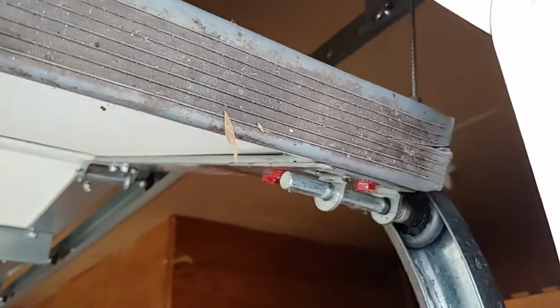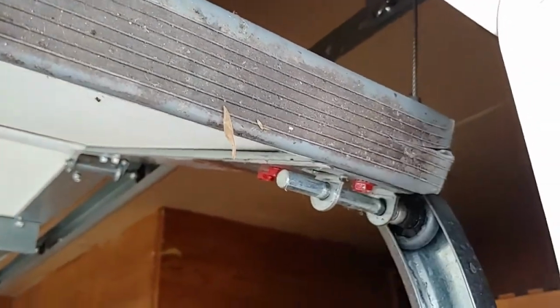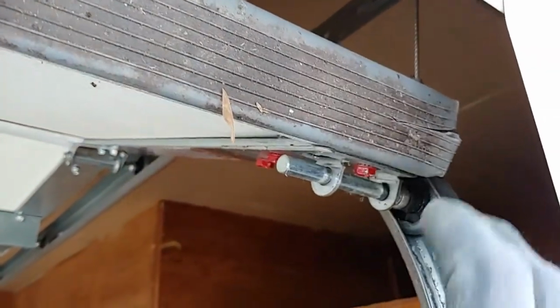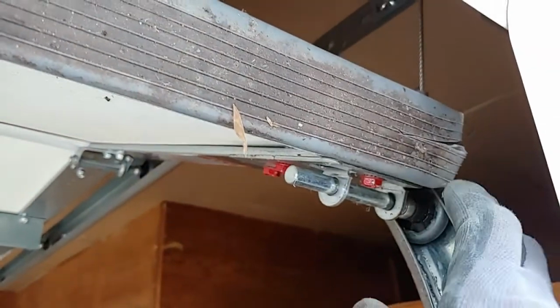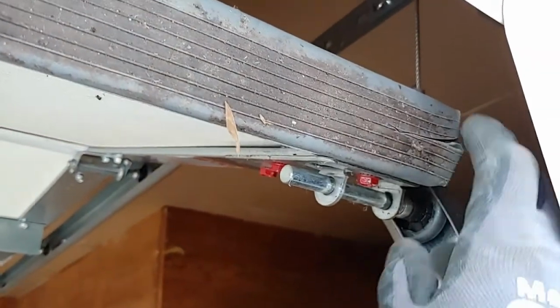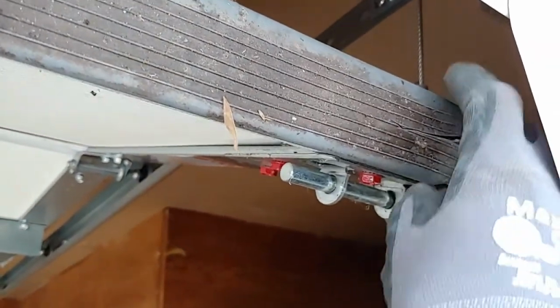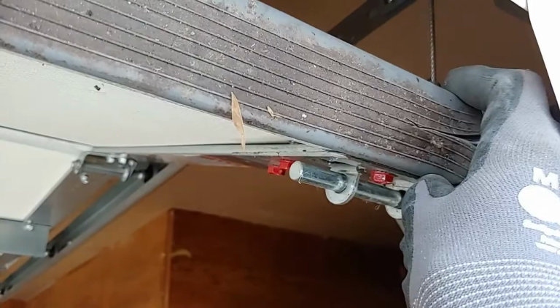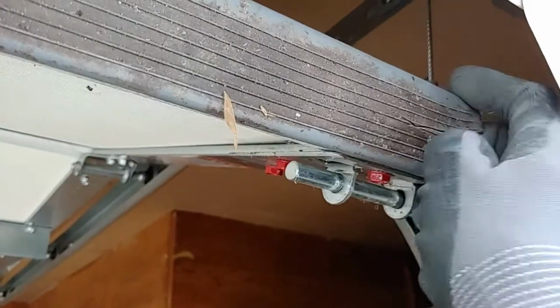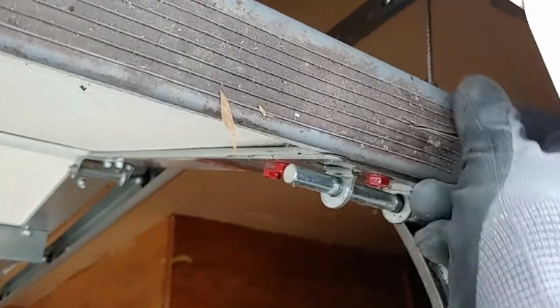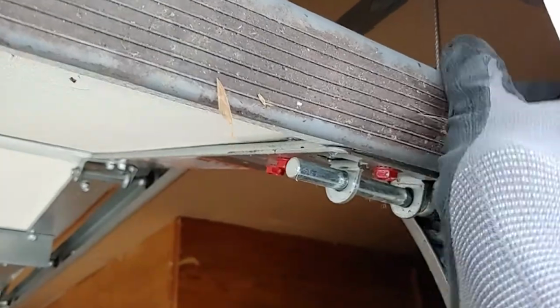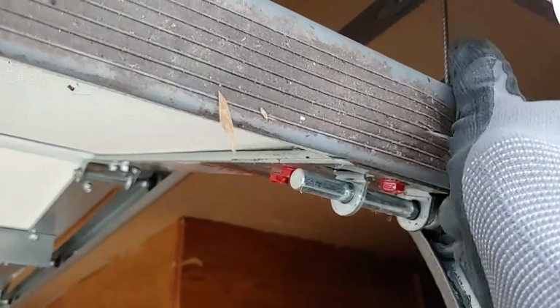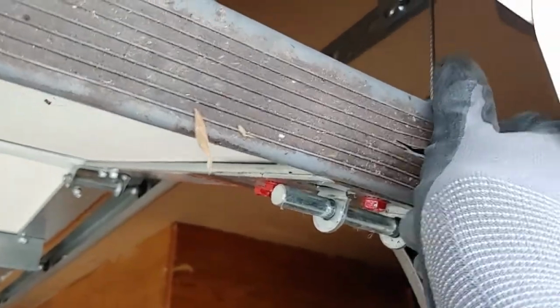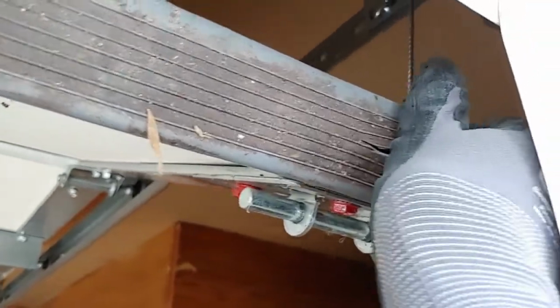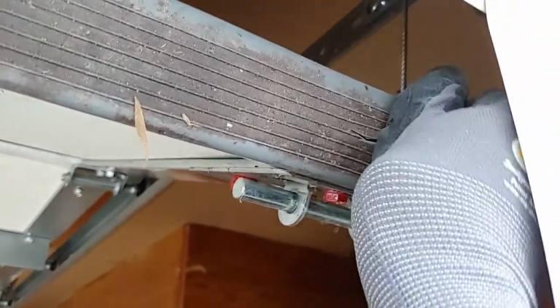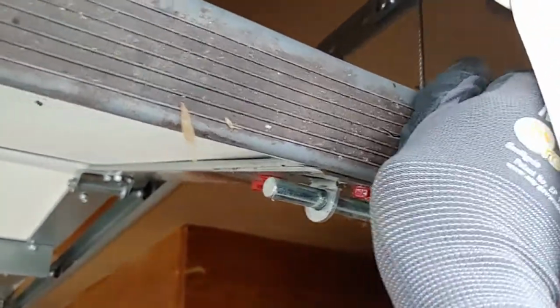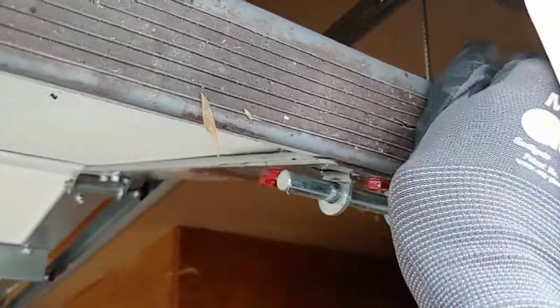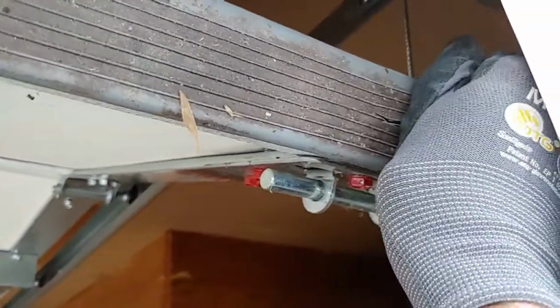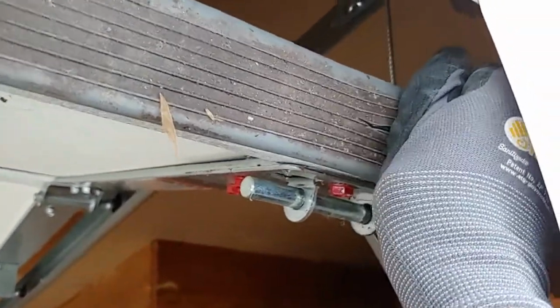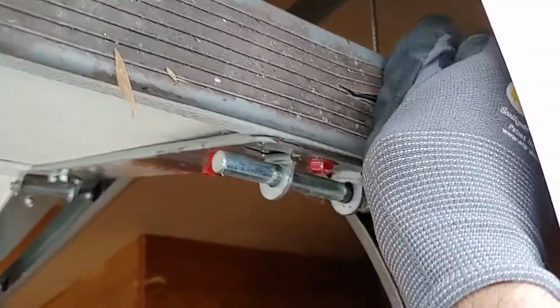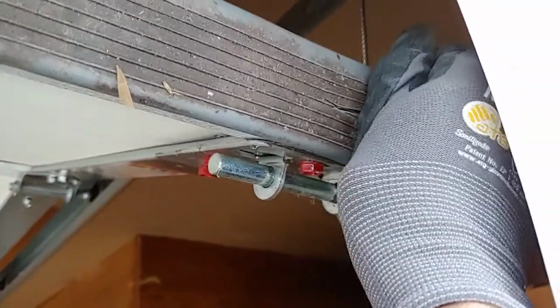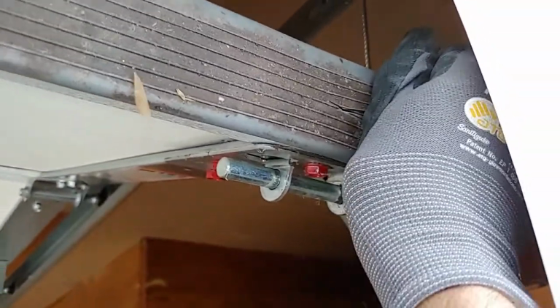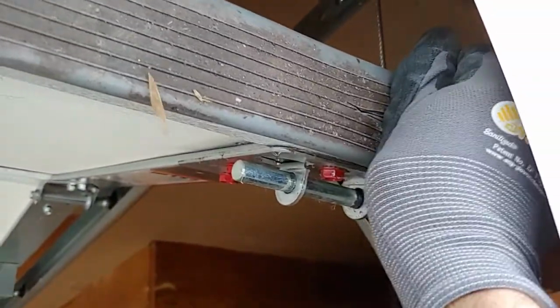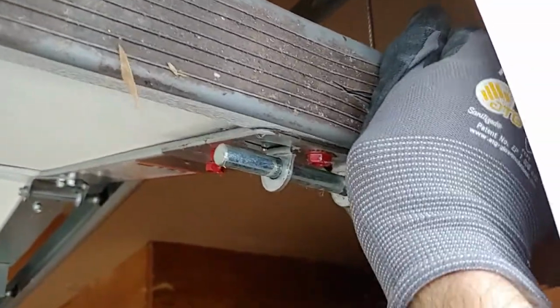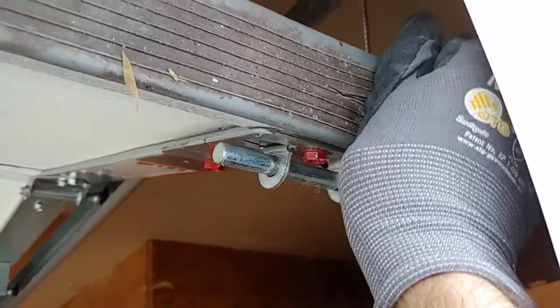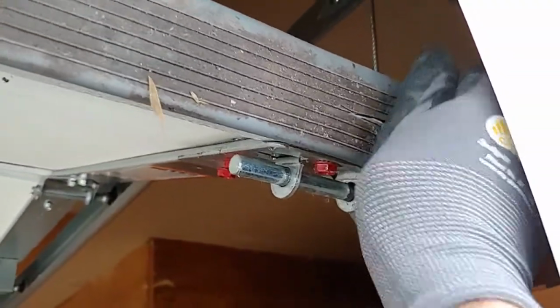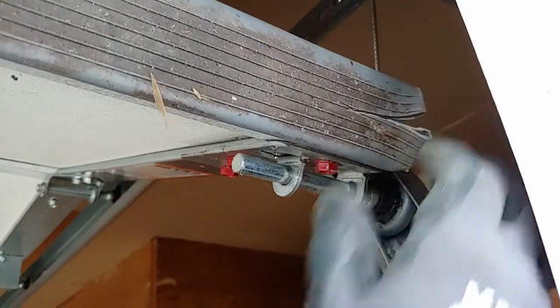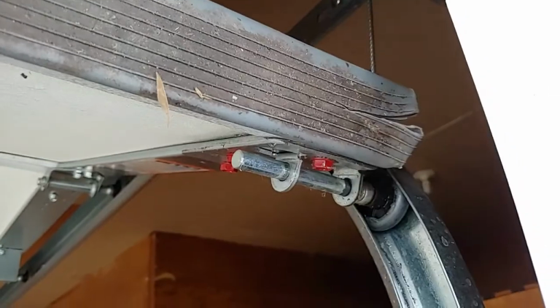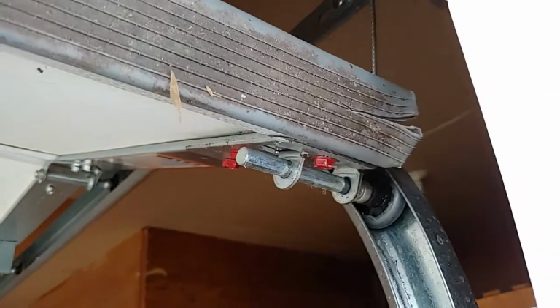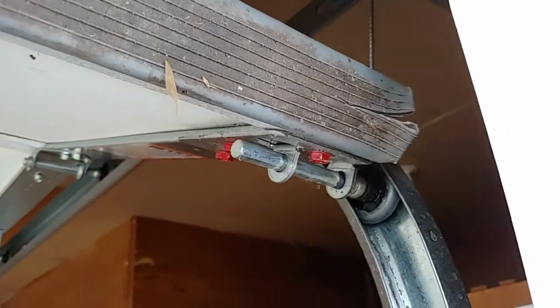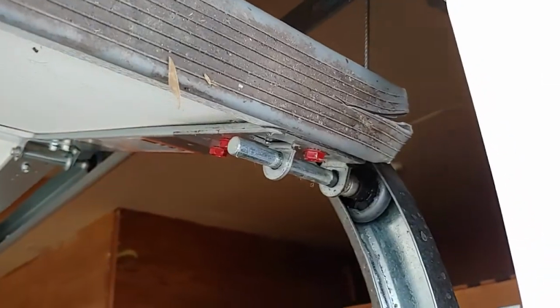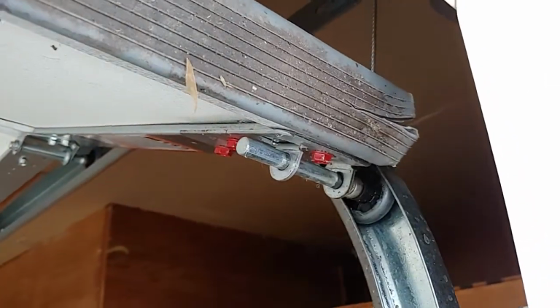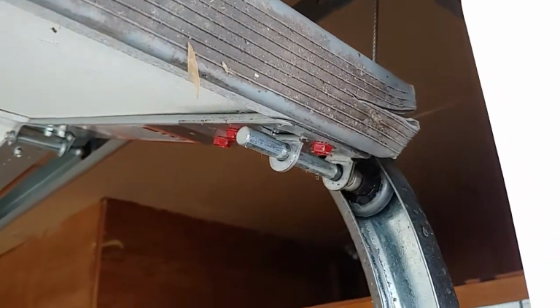So we're going to slide this one off. We're just going to grab some channel locks and pull on it, and once we get it started, it'll just come right out.